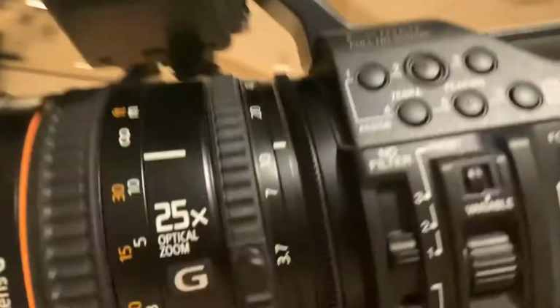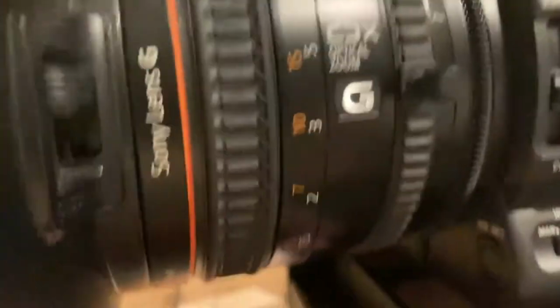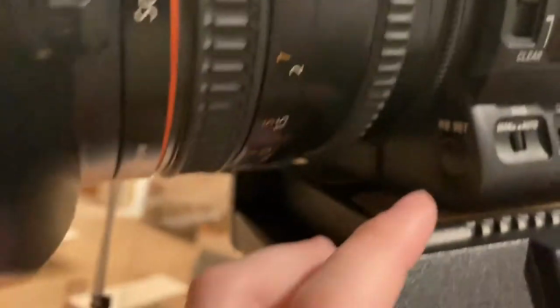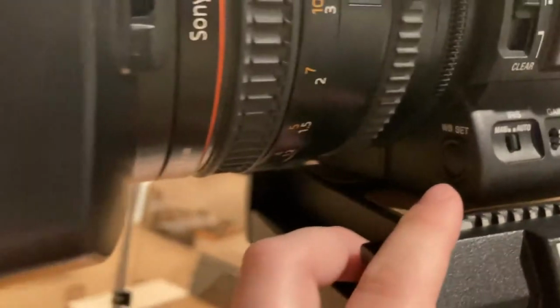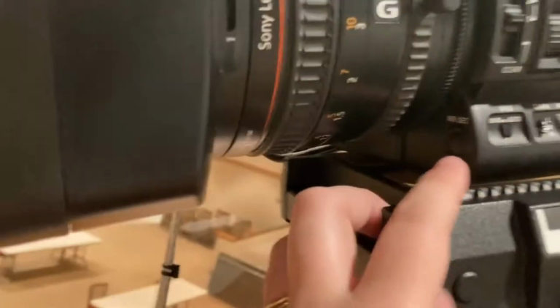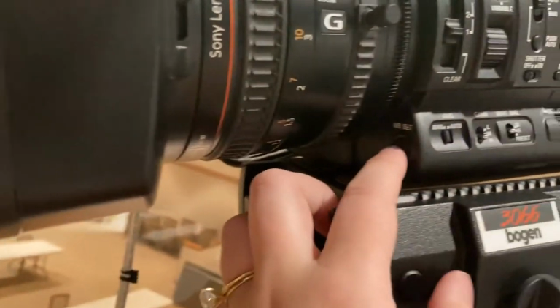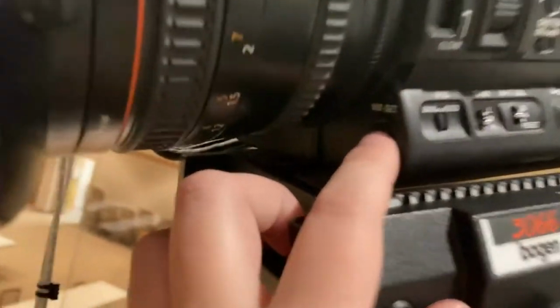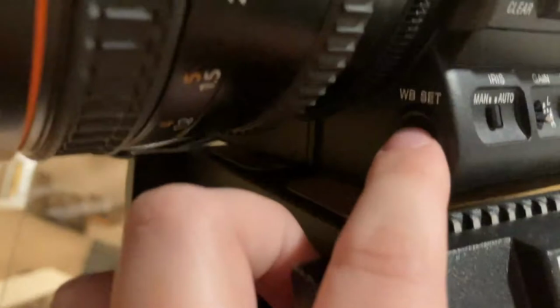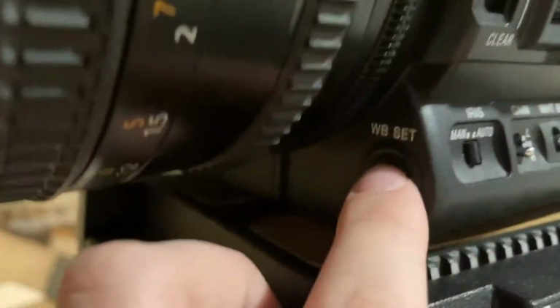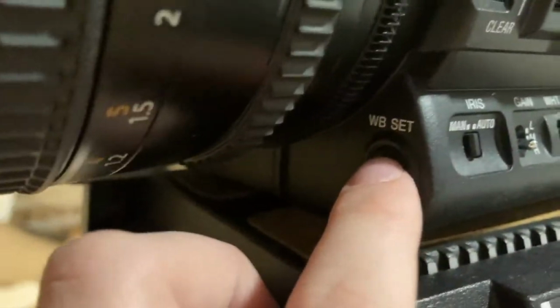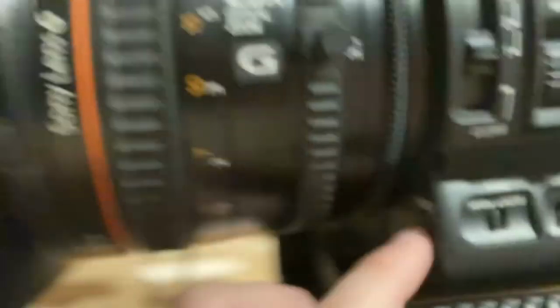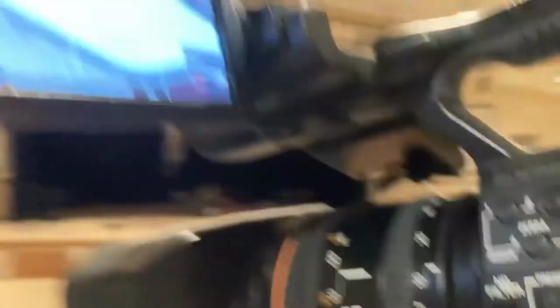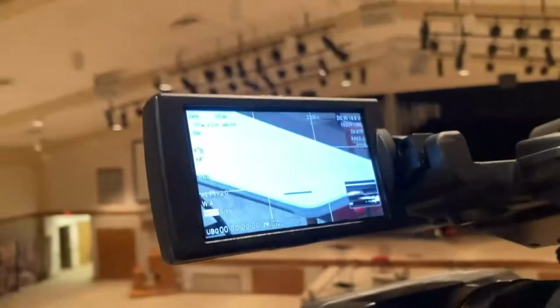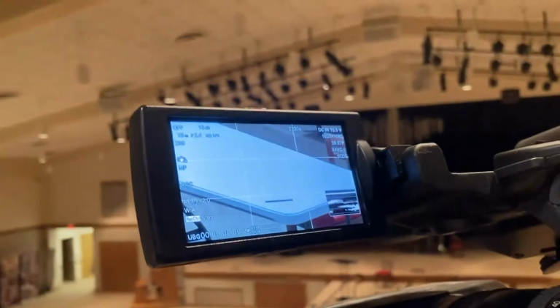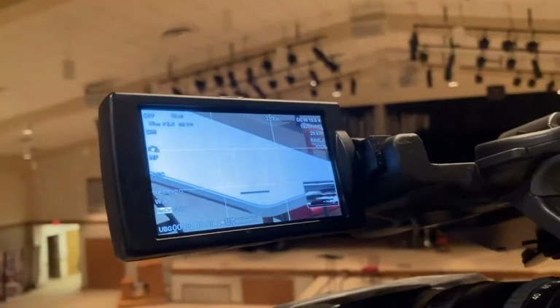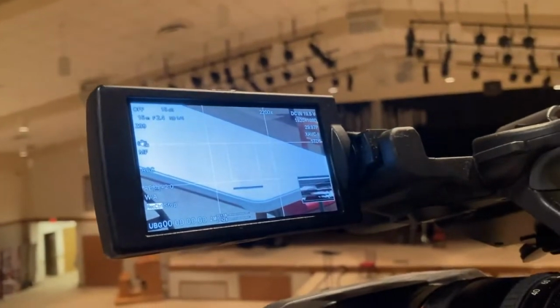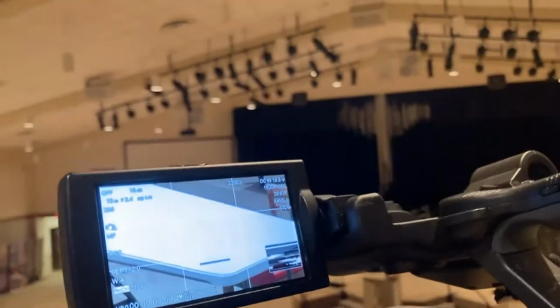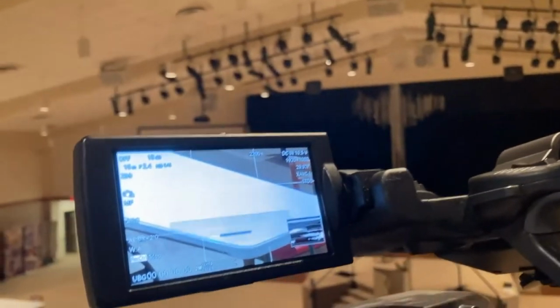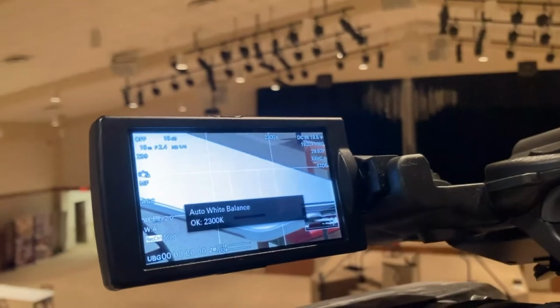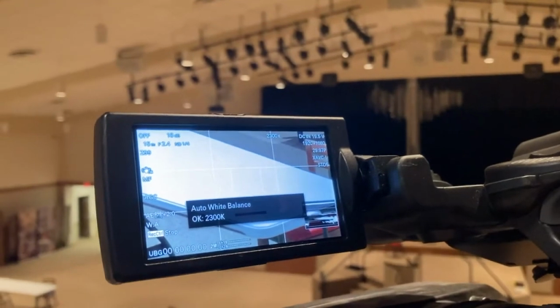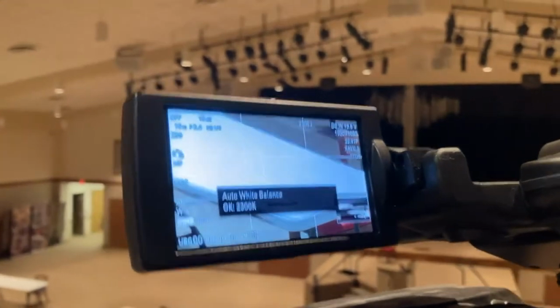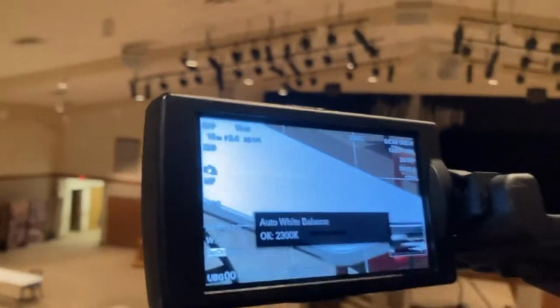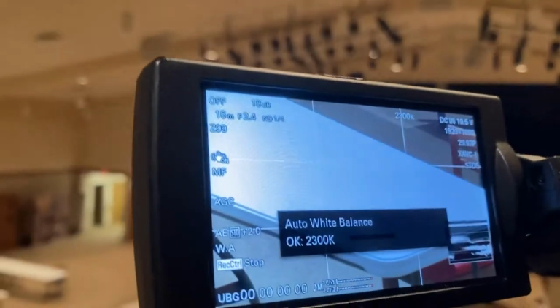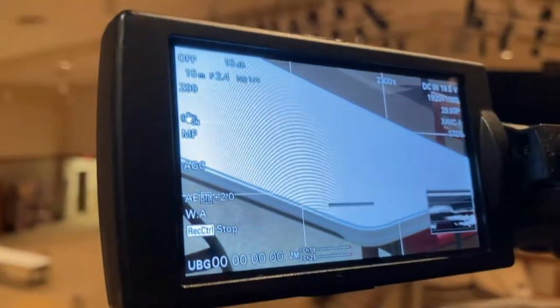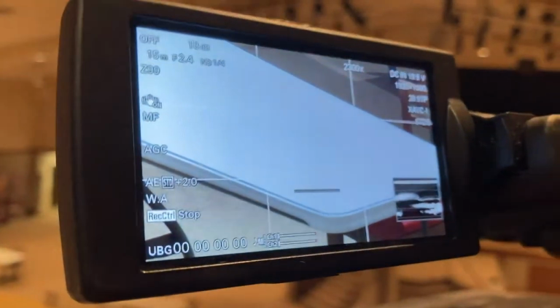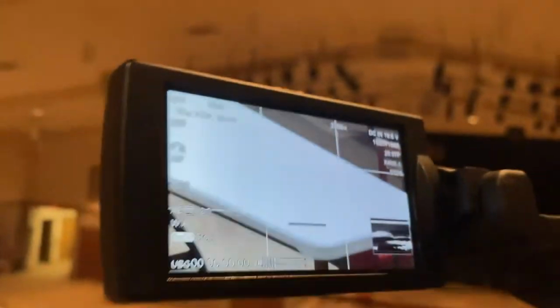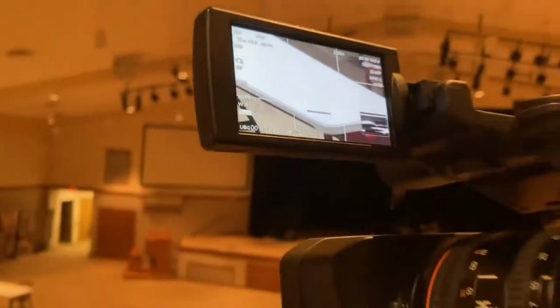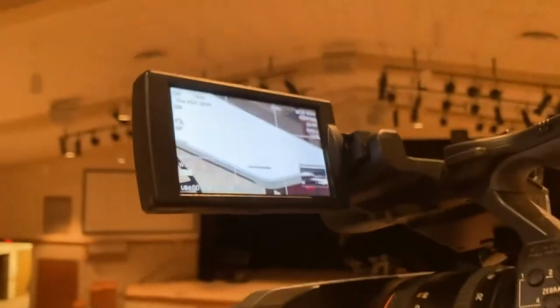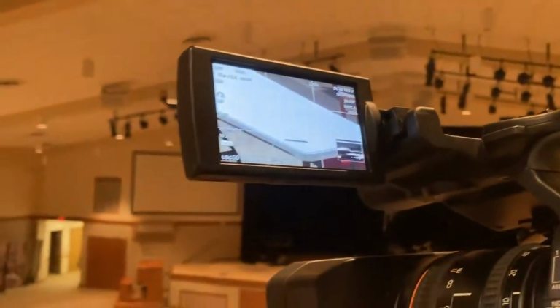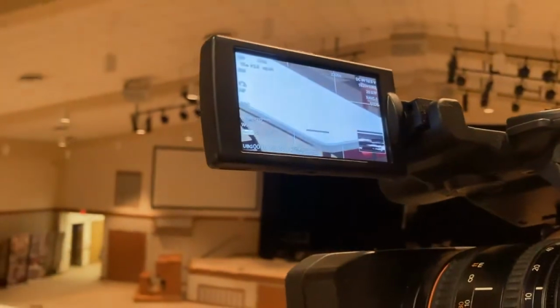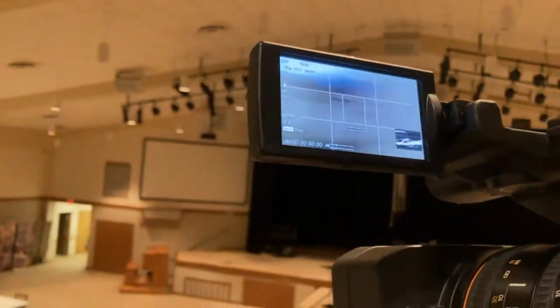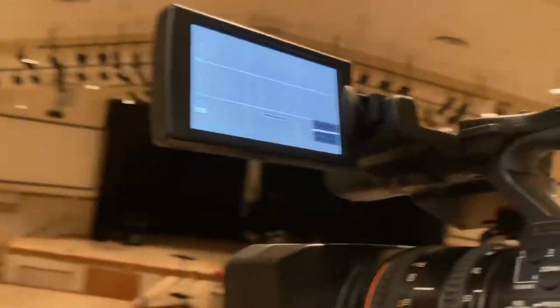If you go to the front of the camera underneath the lens, it says WB set. If you click that when you're pointed at white, it will change the appearance and it'll say auto white balance set to 2300K. You can even use that to match up the other camera.